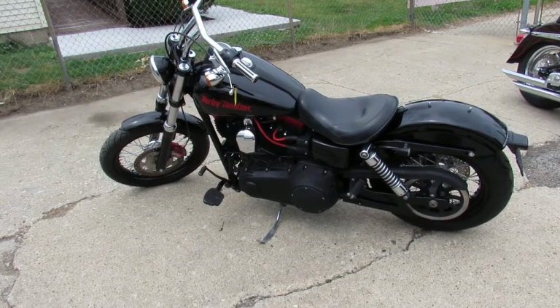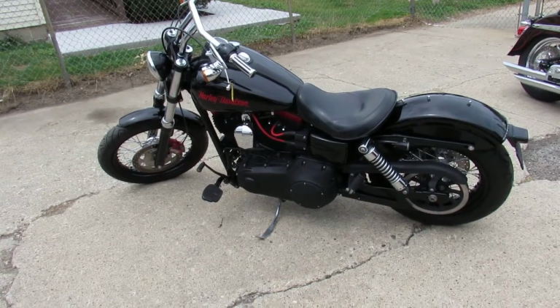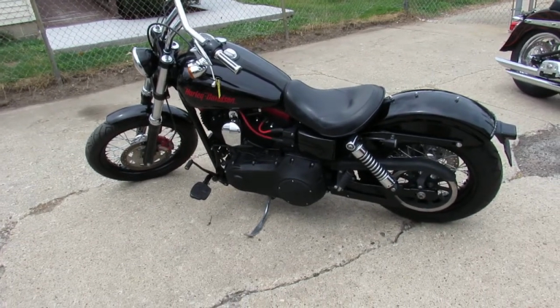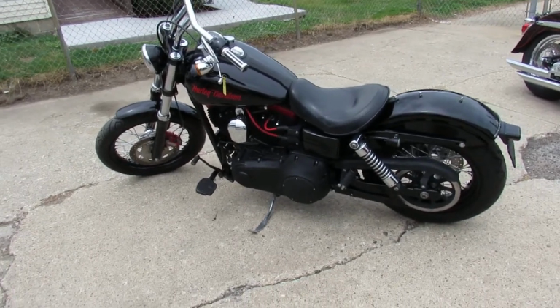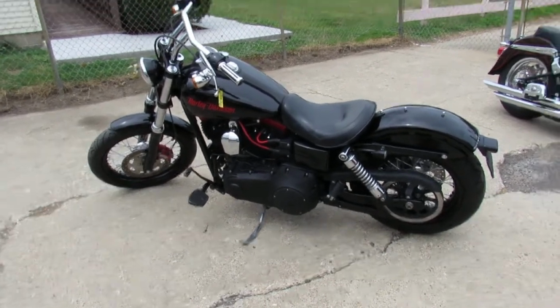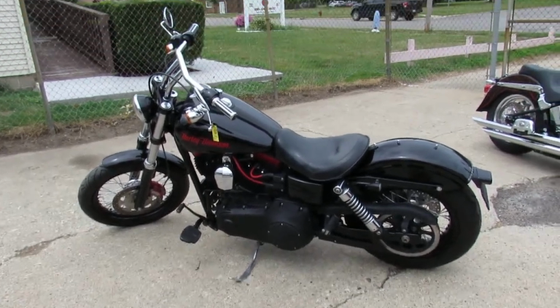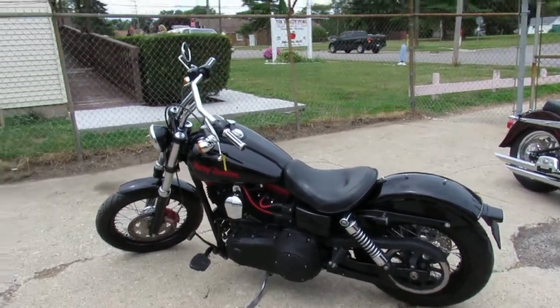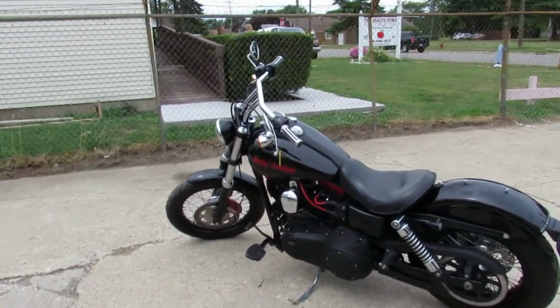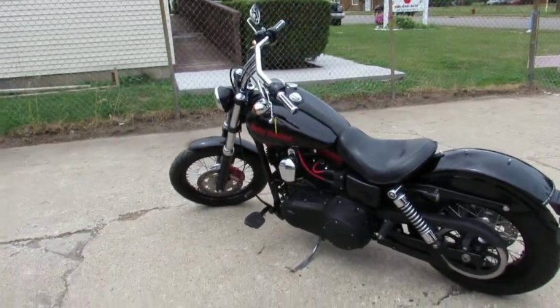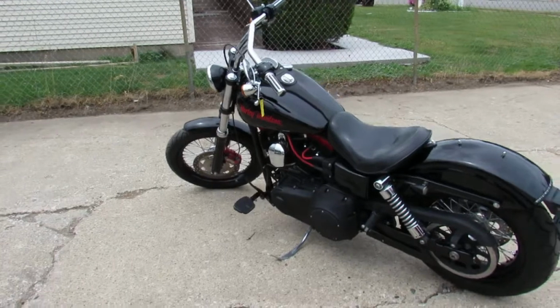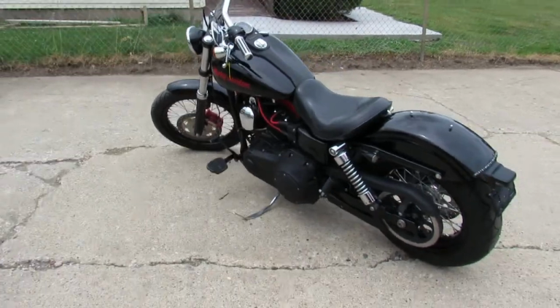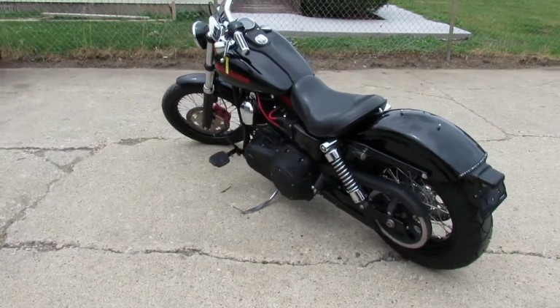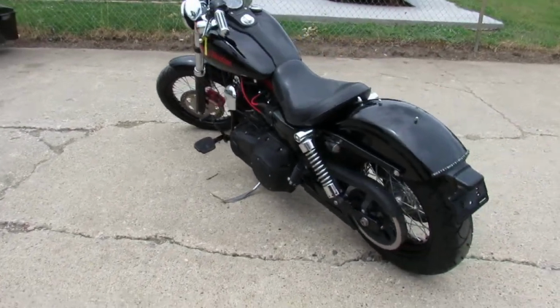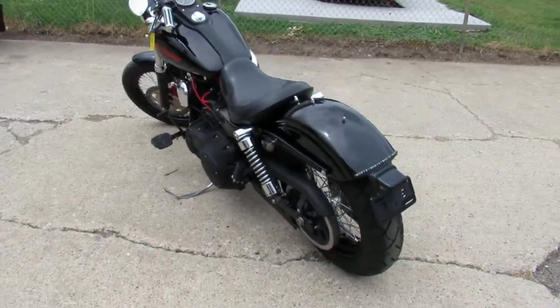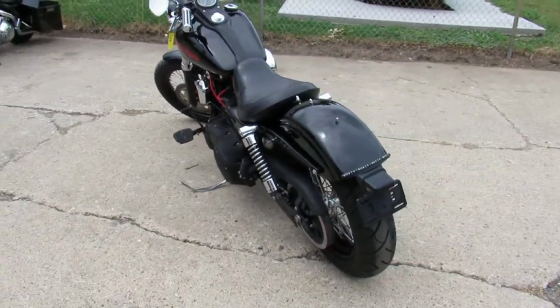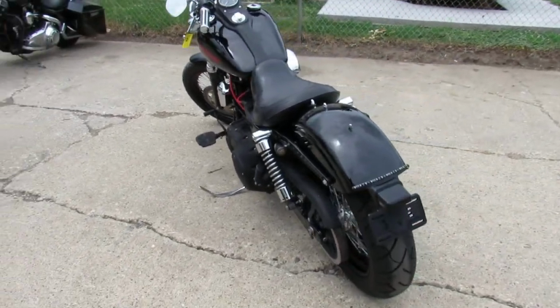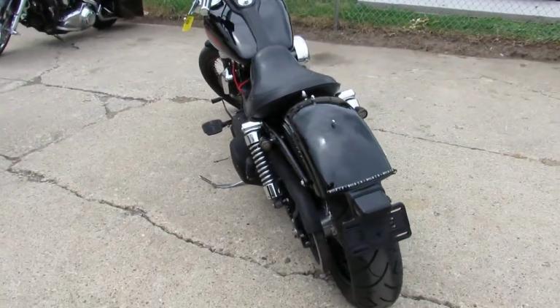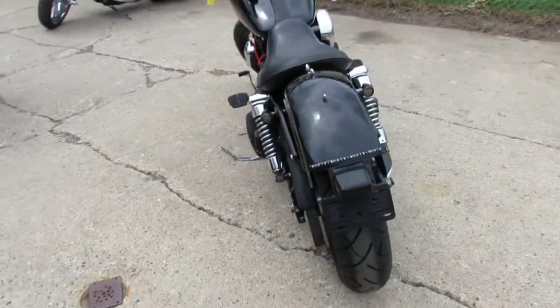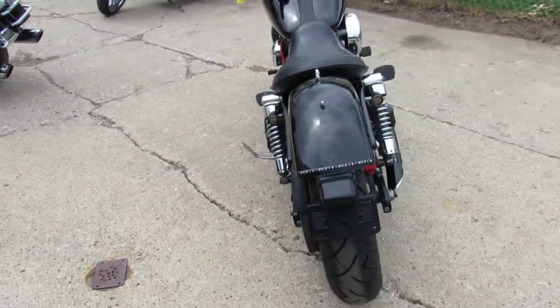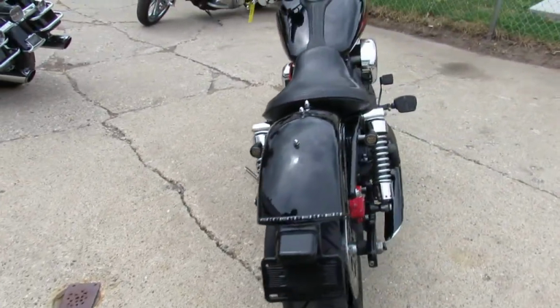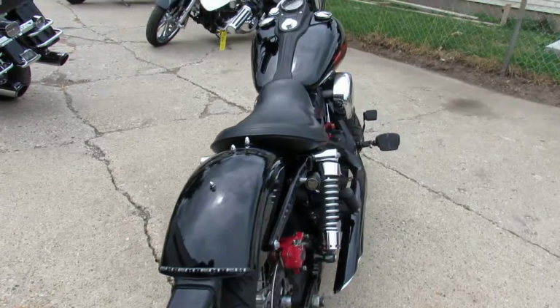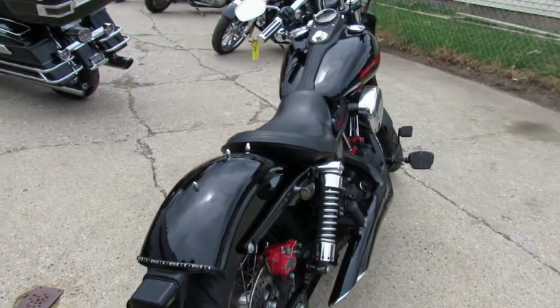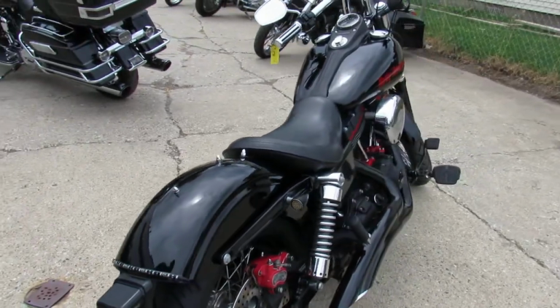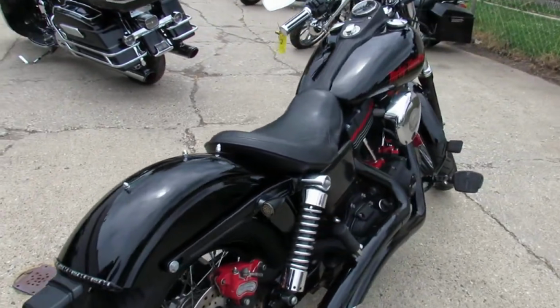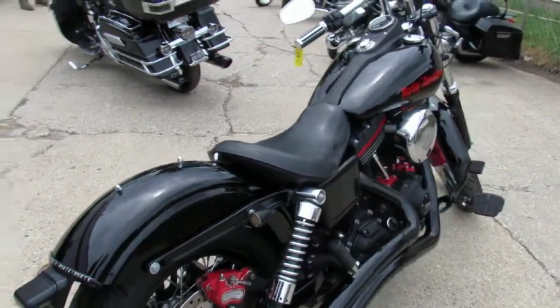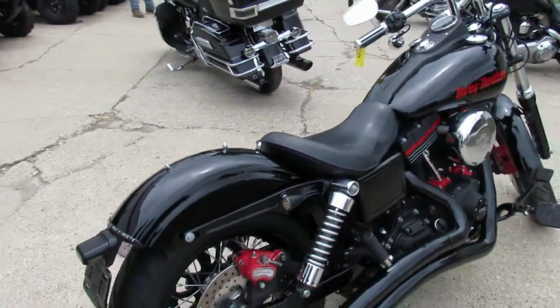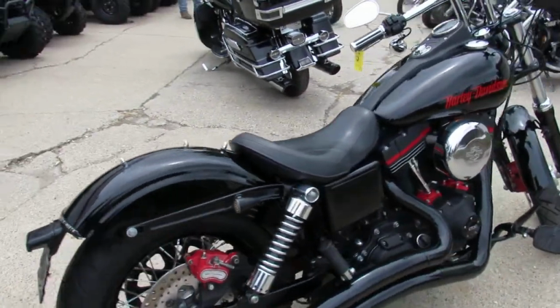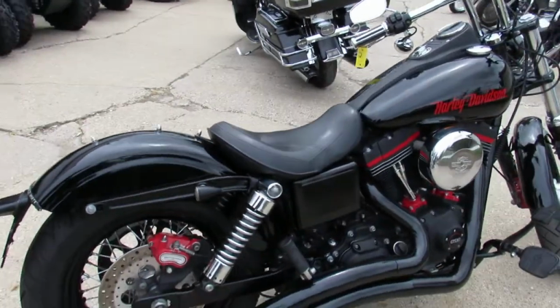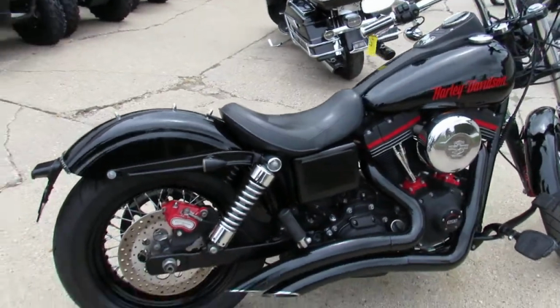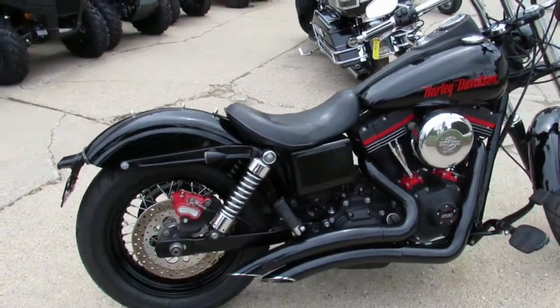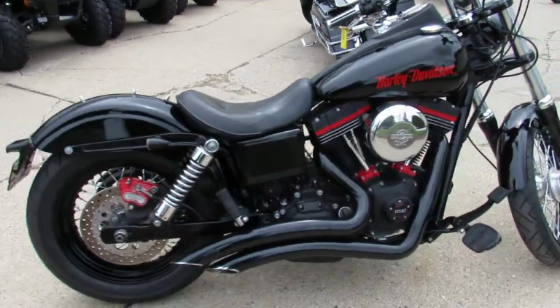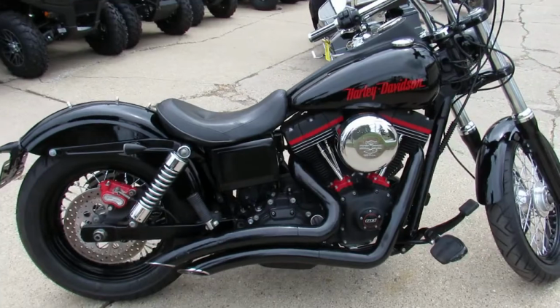Hey guys, Approval Powersports doing some videos on the latest shipment of used Harley Davidsons we have. Keep an eye on our Facebook page, YouTube channel, and our website — girls are going to be loading these things up as fast as they can. This one's a 2015 Harley Davidson Street Bob.